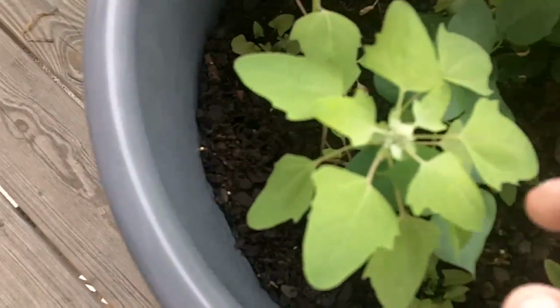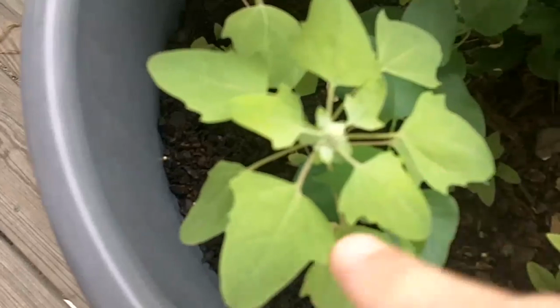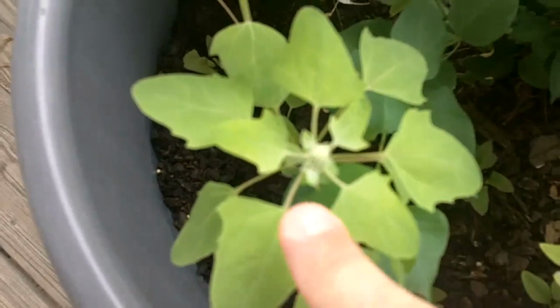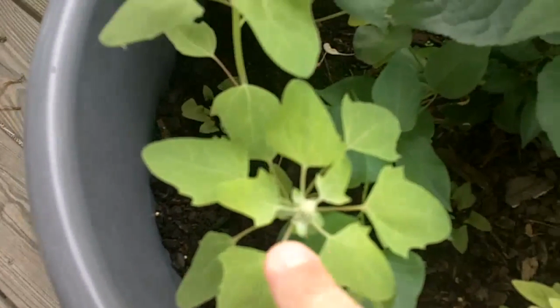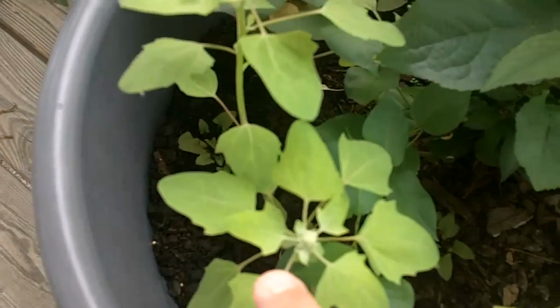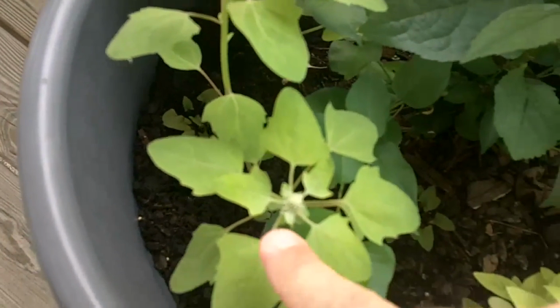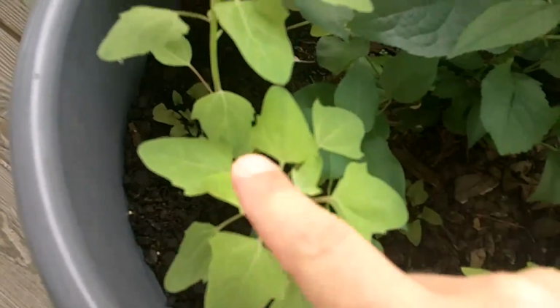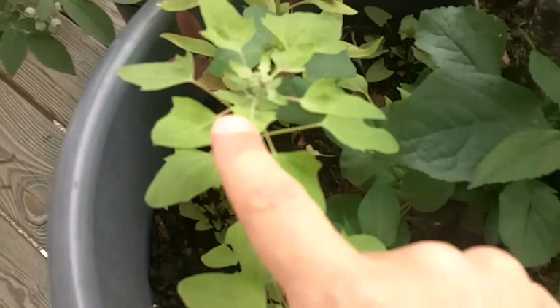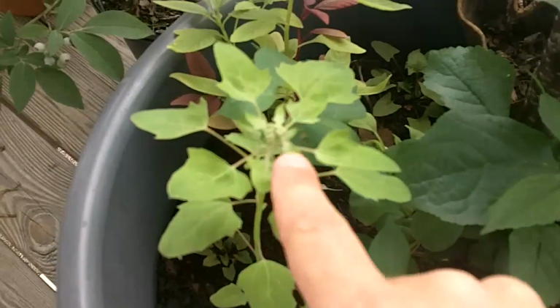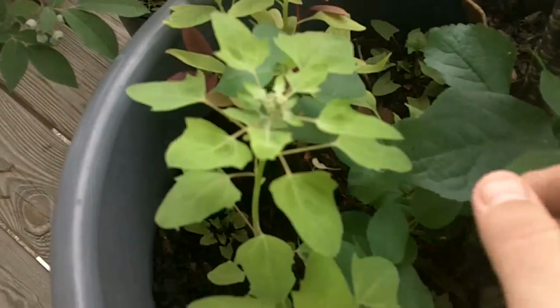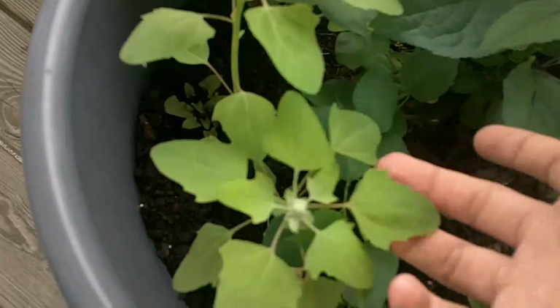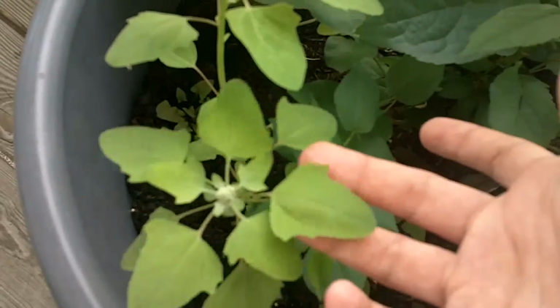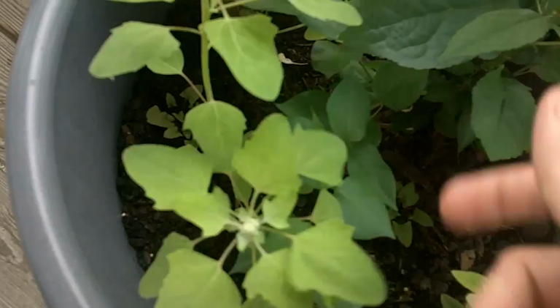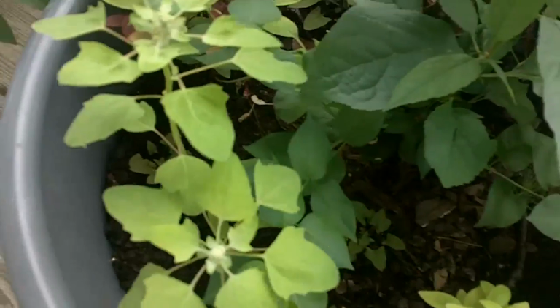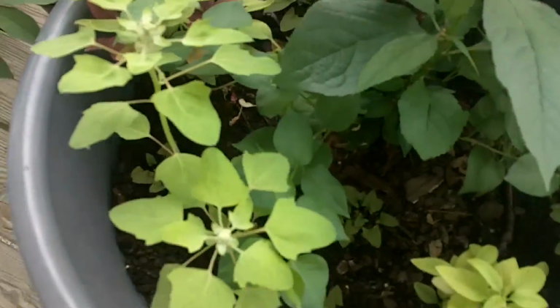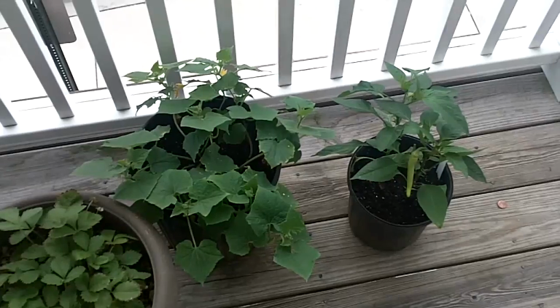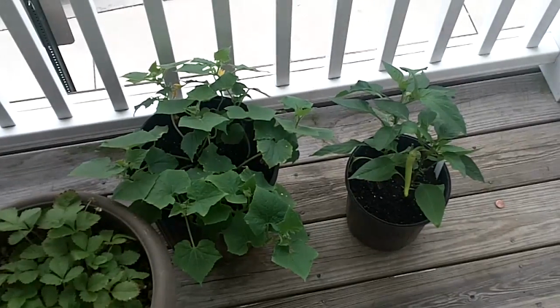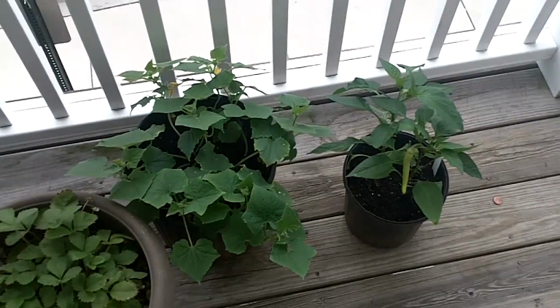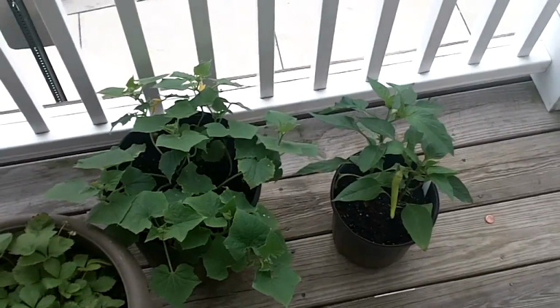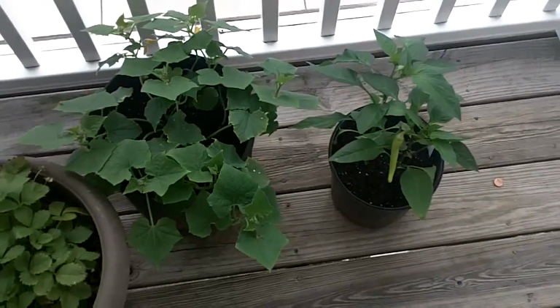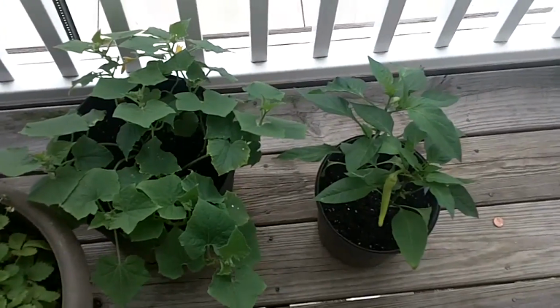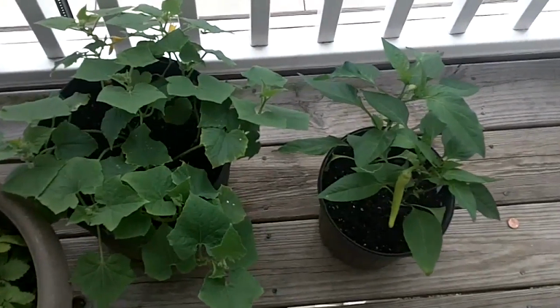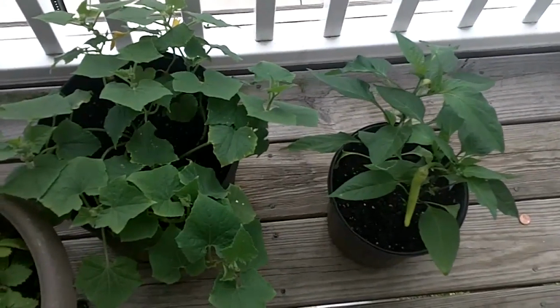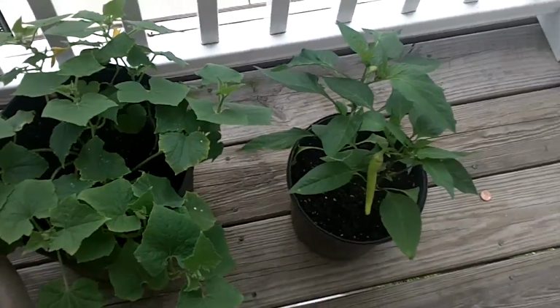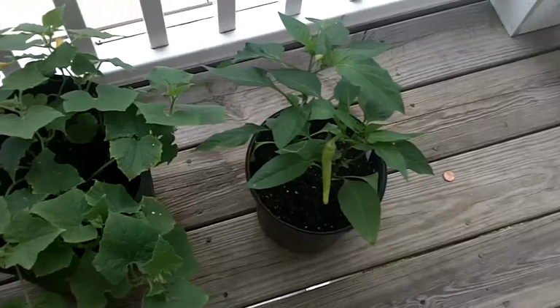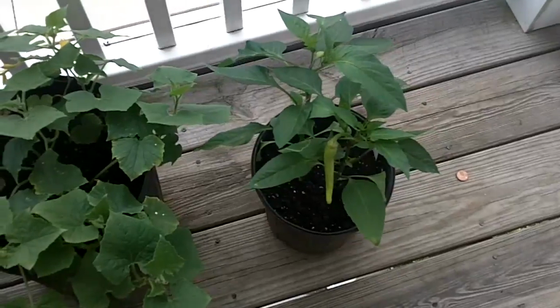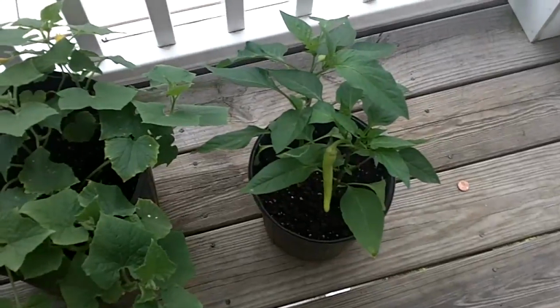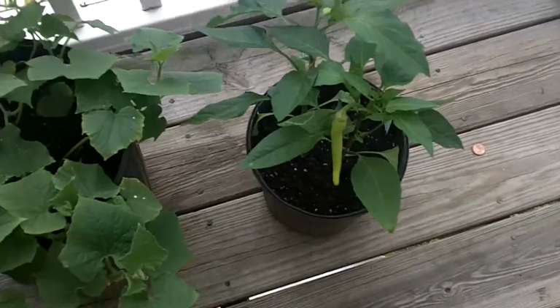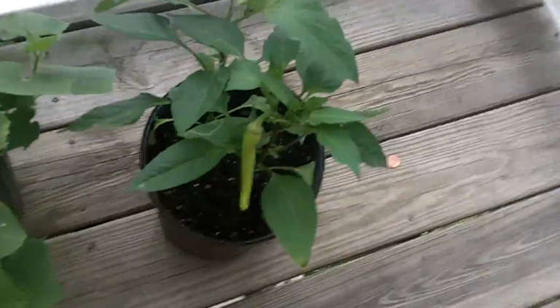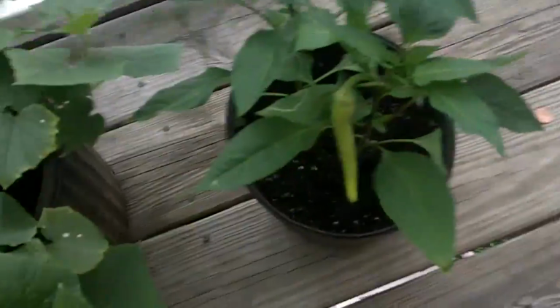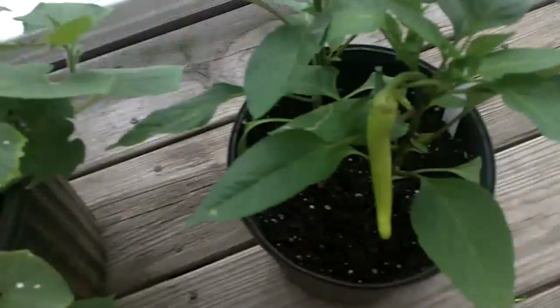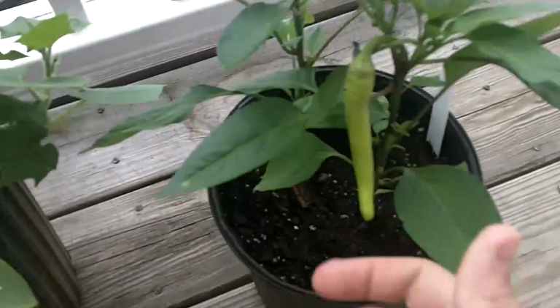You can kind of see that where it's a little bit whitish. And this is how cucumbers are looking — cucumbers and the peppers. These are just sweet banana peppers.